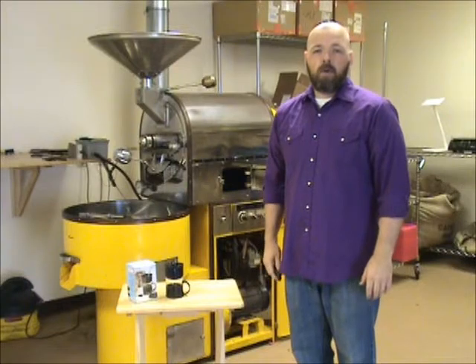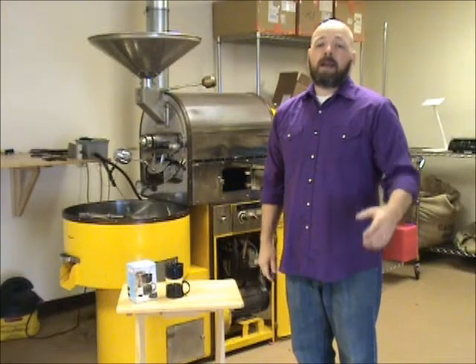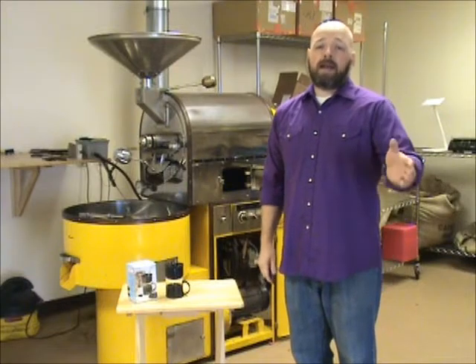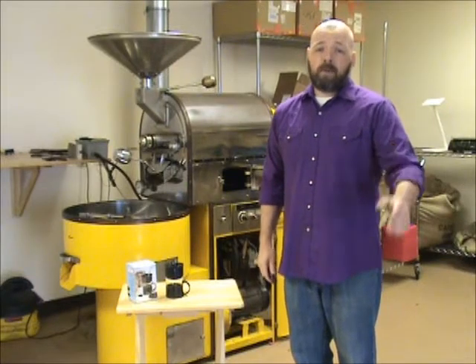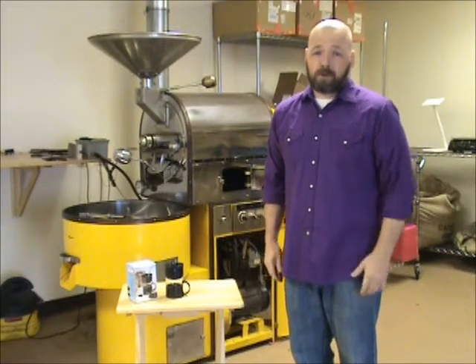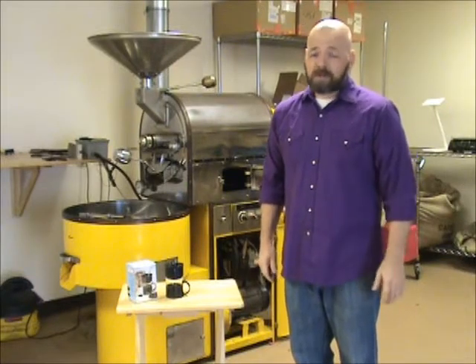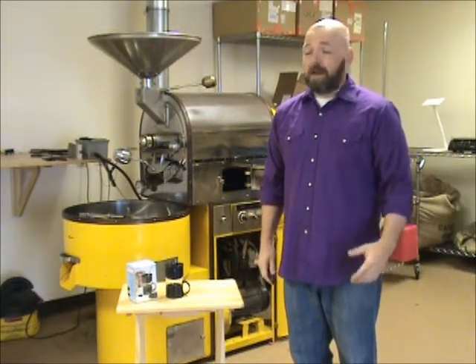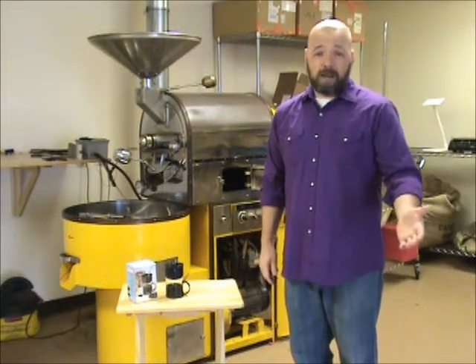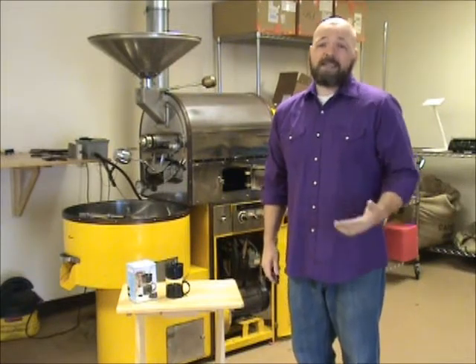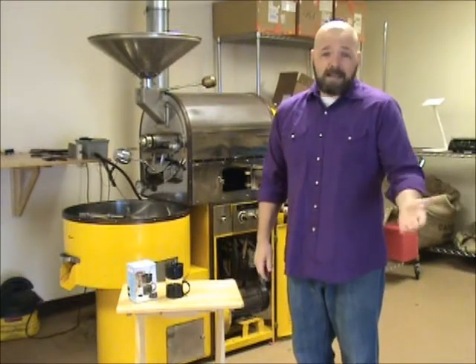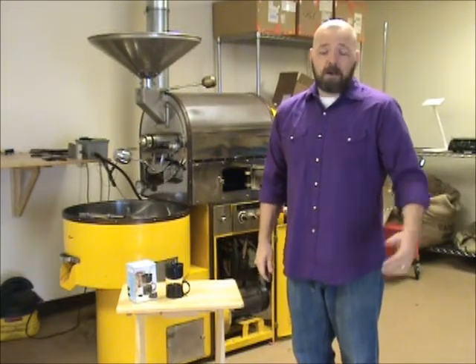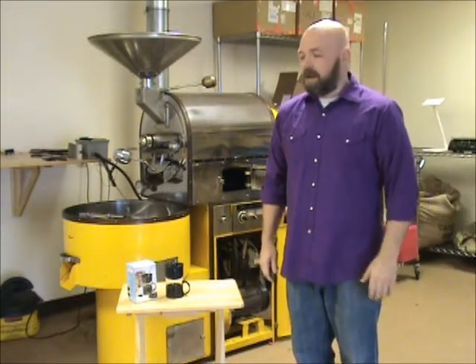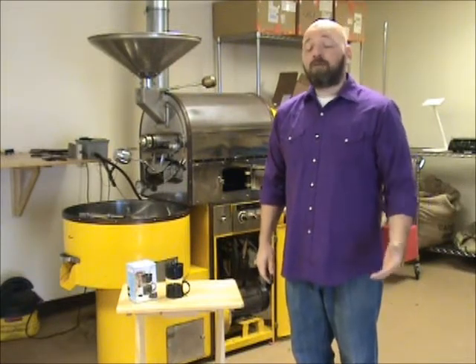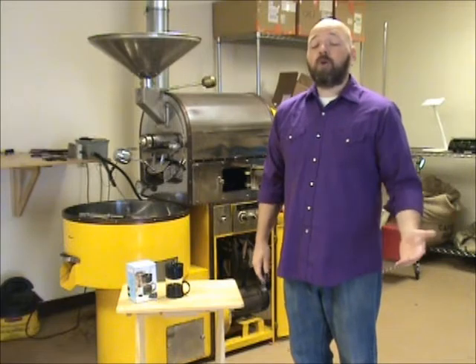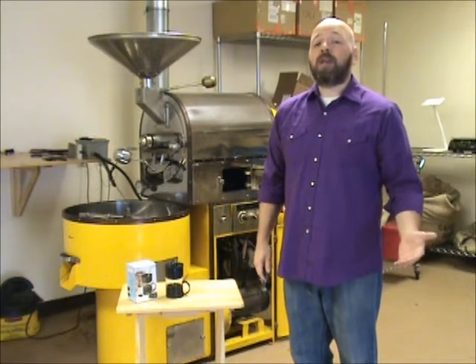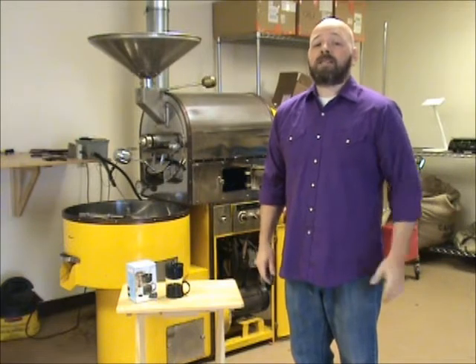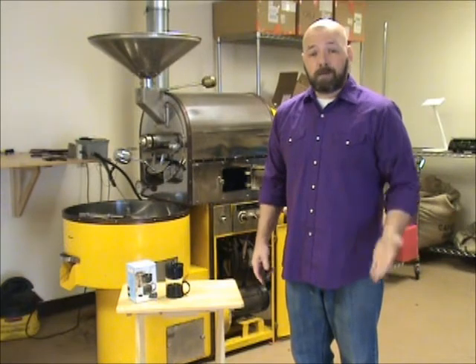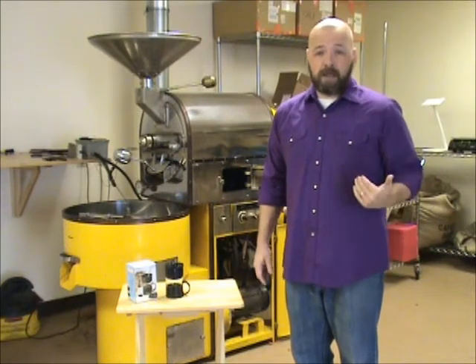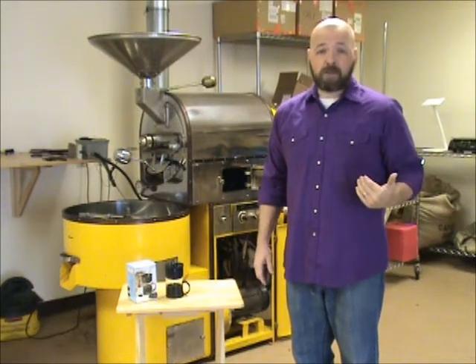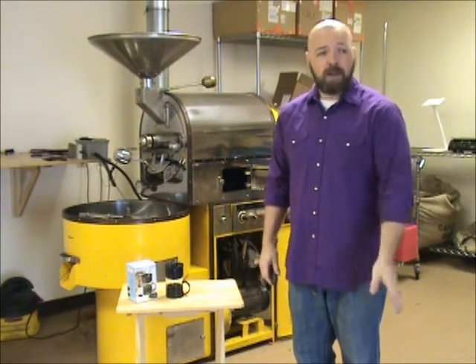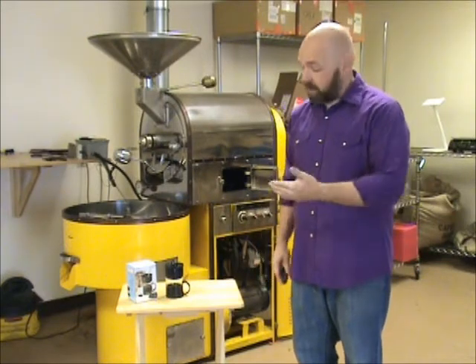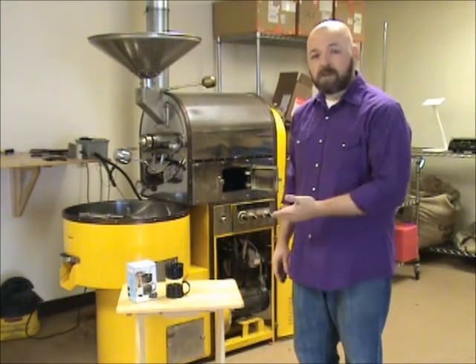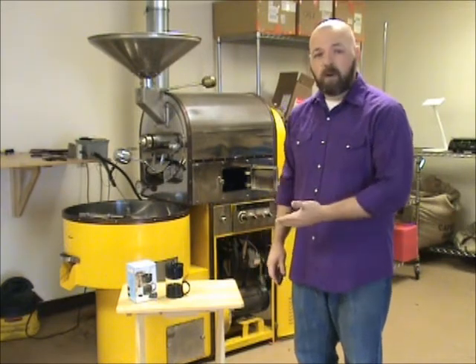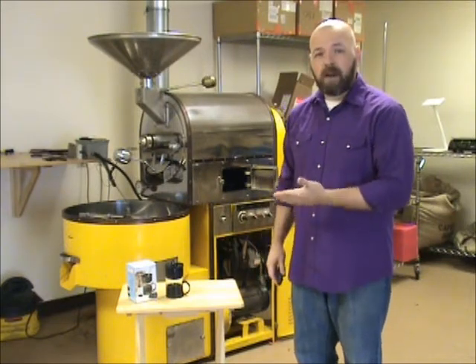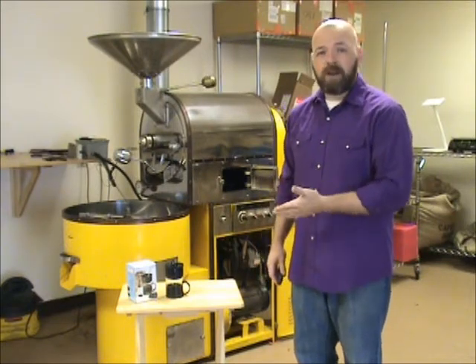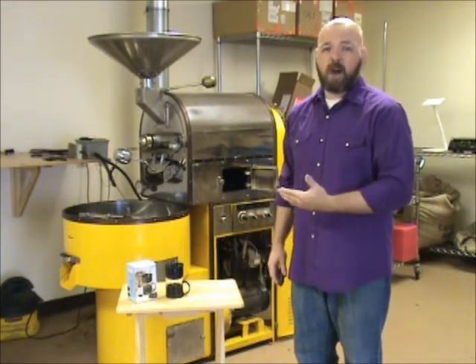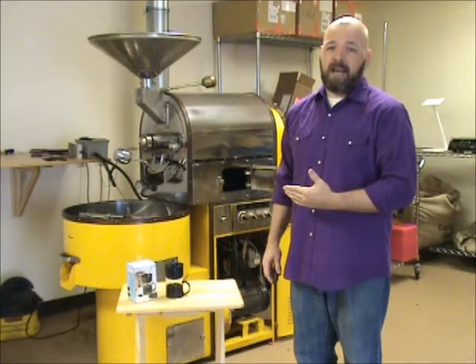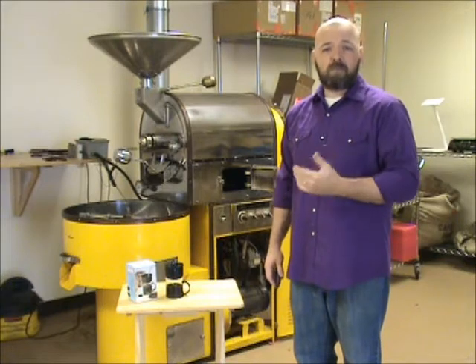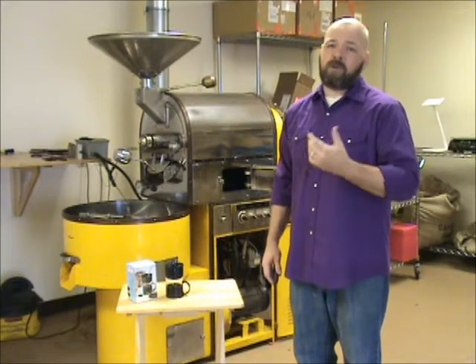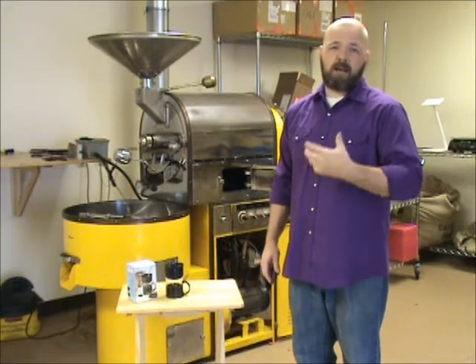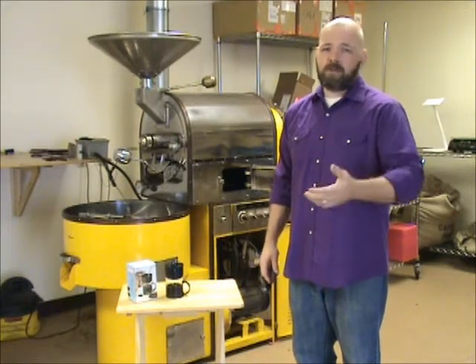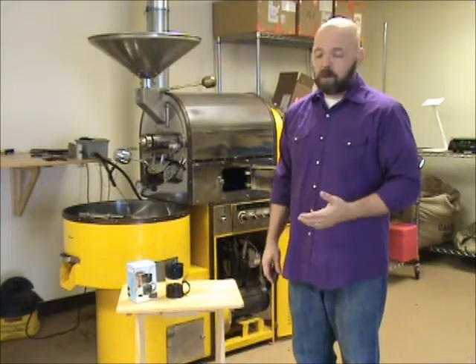We spend a lot of time in thrift stores and on Craigslist, antique malls, looking for cool and interesting items like this shirt, but also fun coffee gadgets, brewers, cups, thermoses, whatnot.